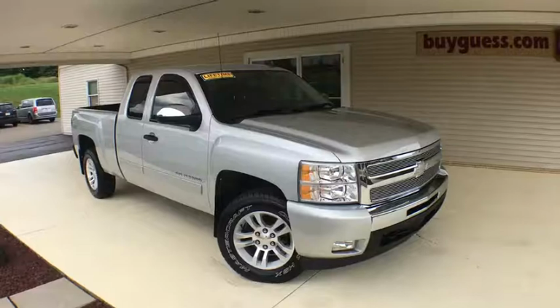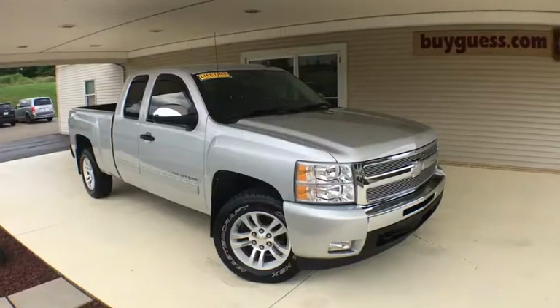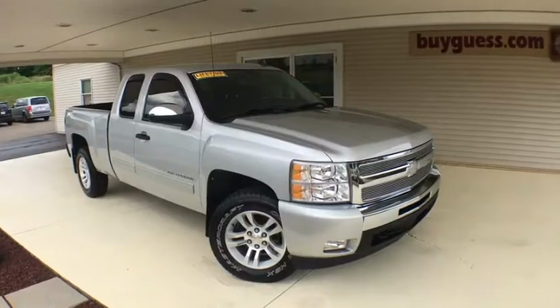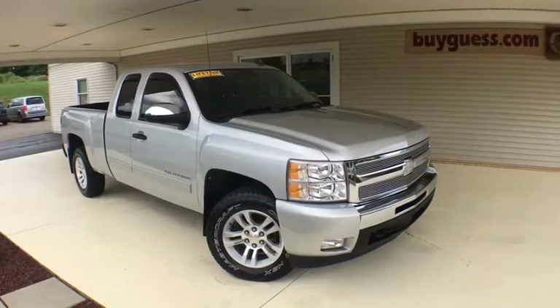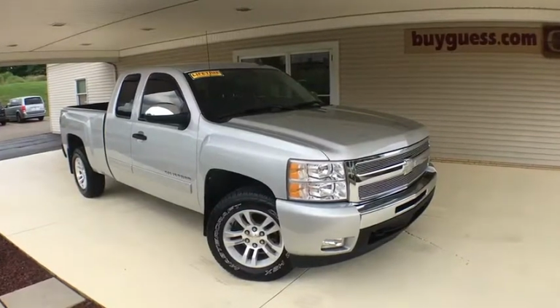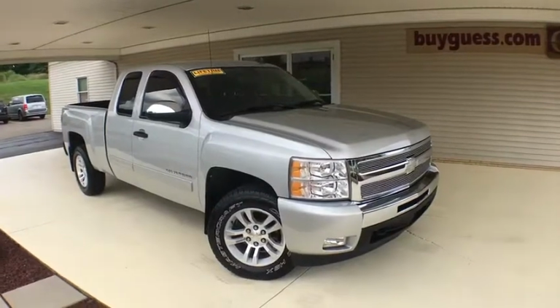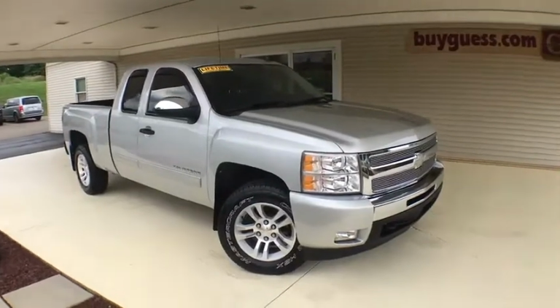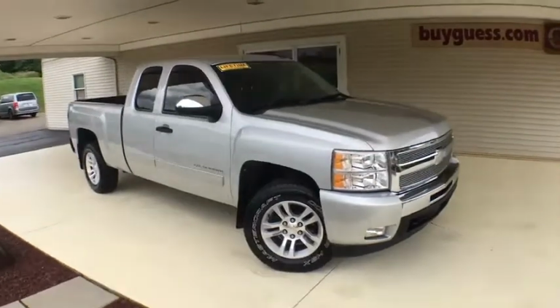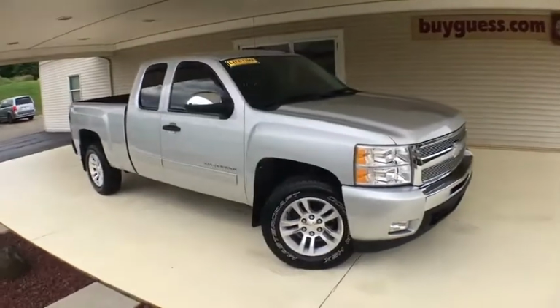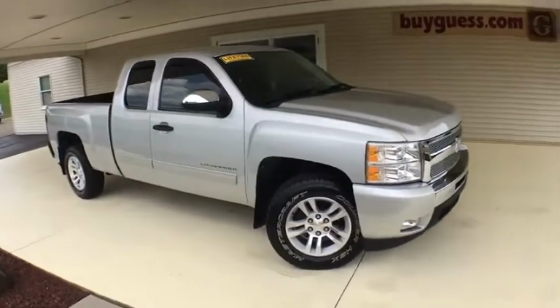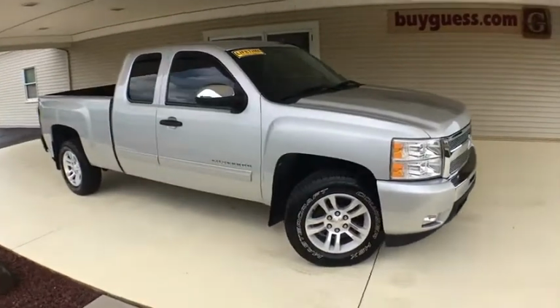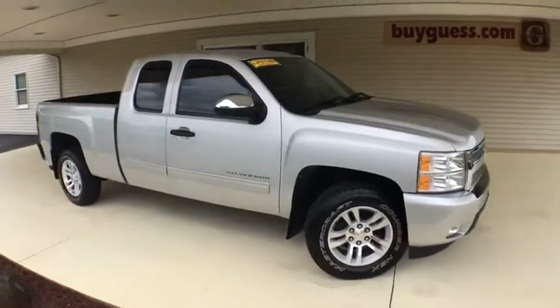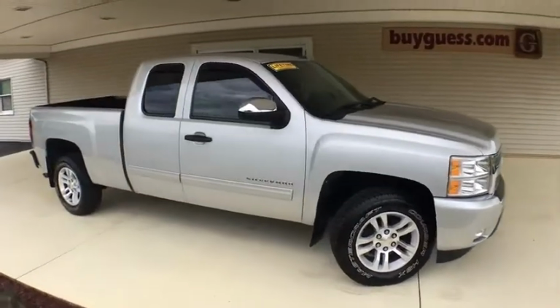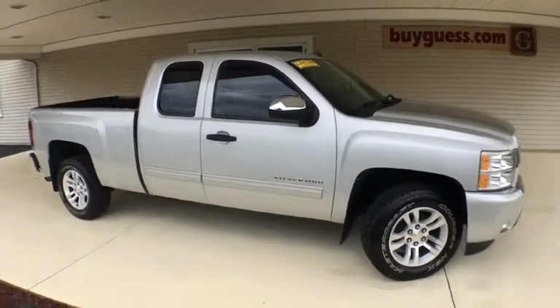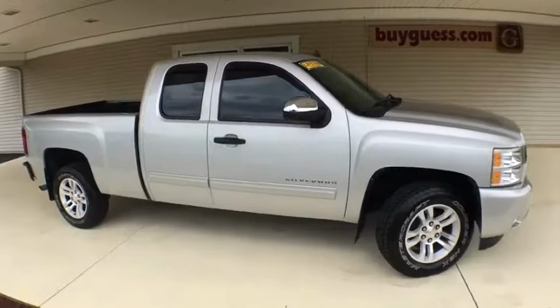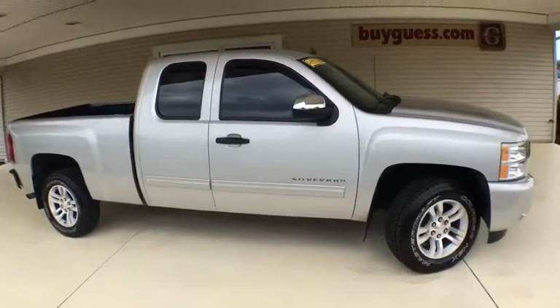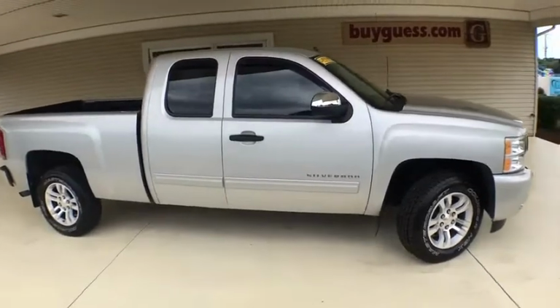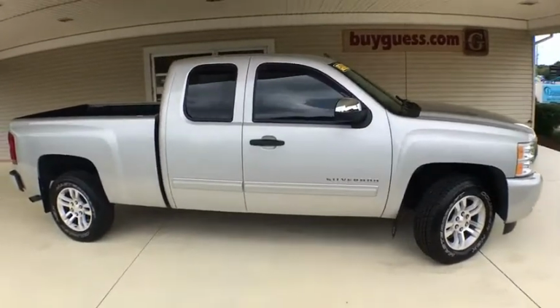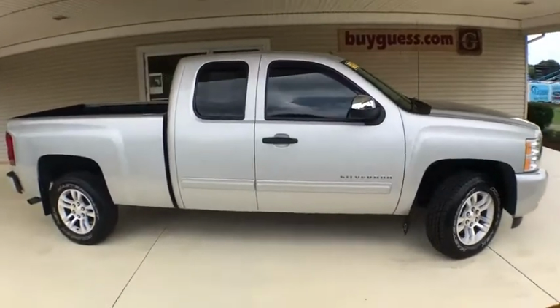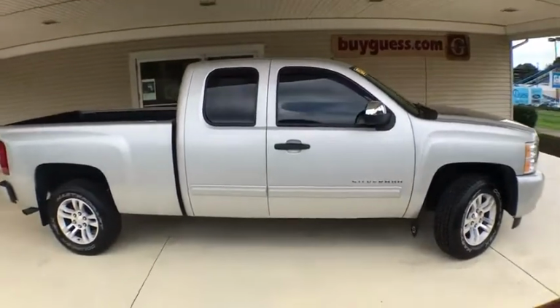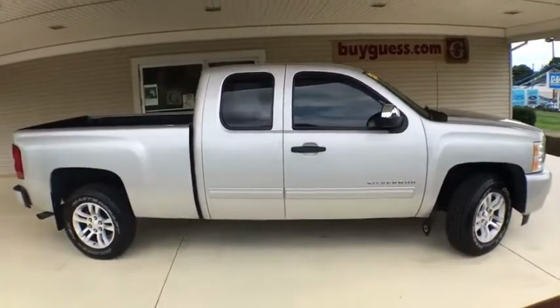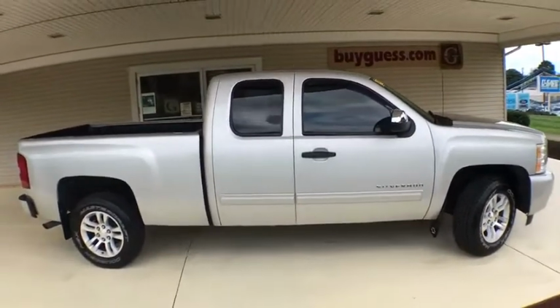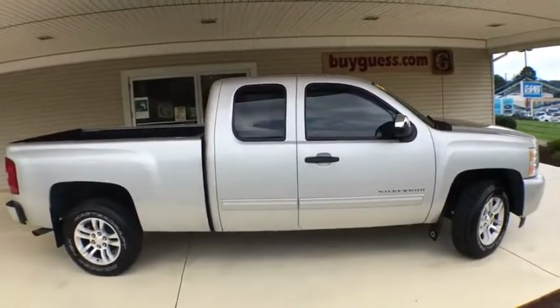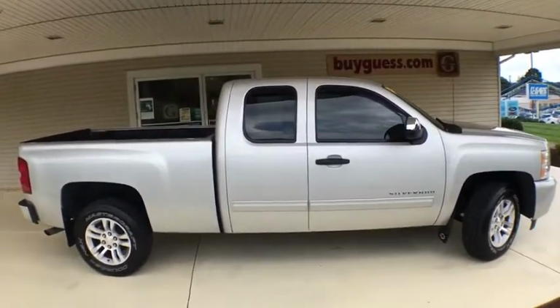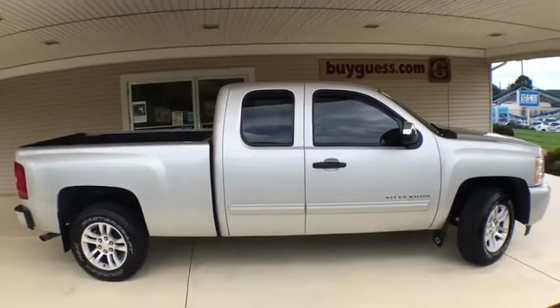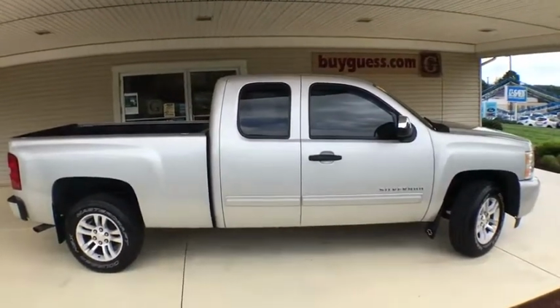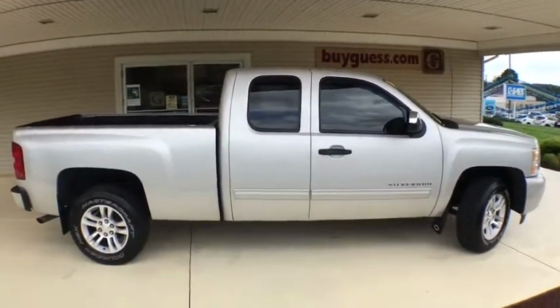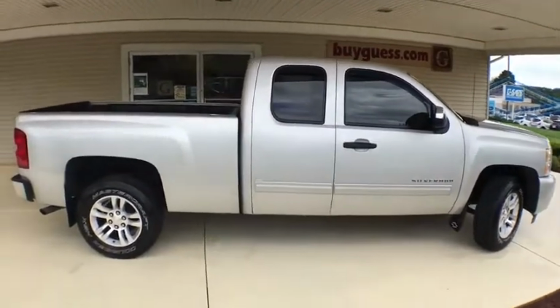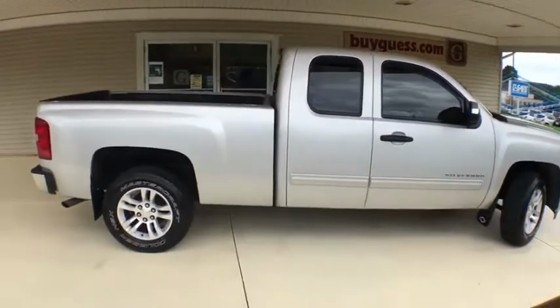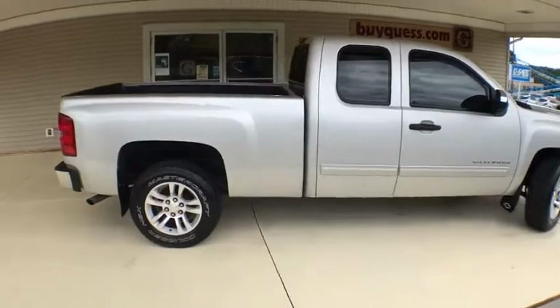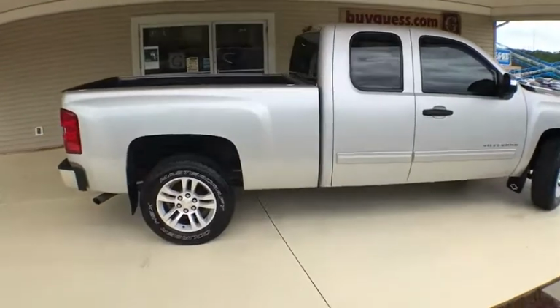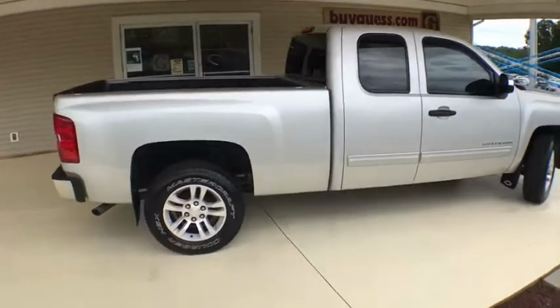We are pleased to show you the 2011 Chevrolet Silverado 1500. The Chevy Silverado 1500 is the perfect combination of functionality, reliability, and technology.